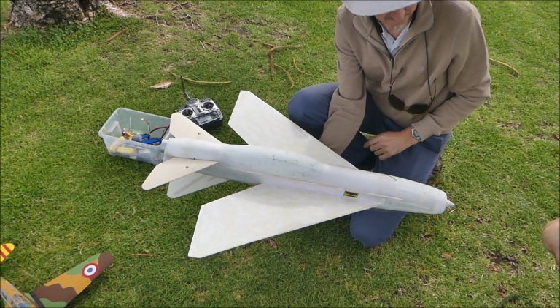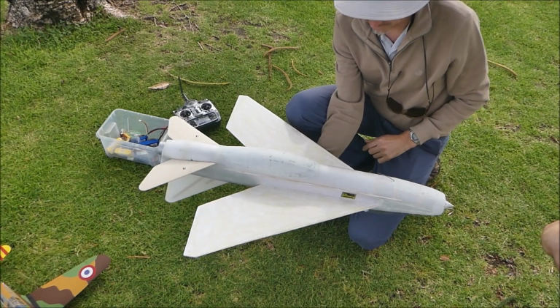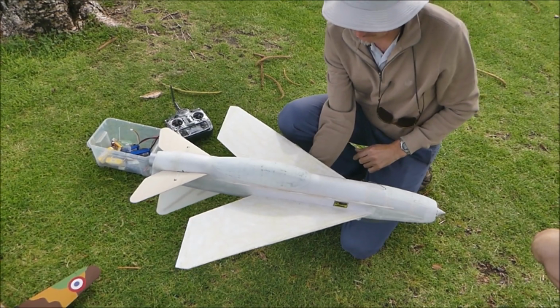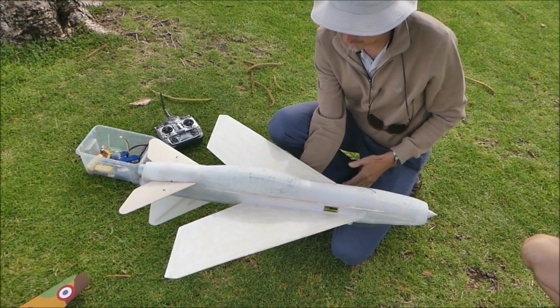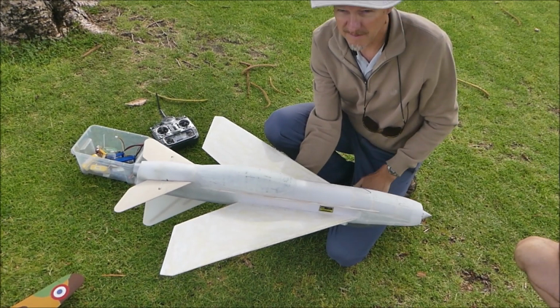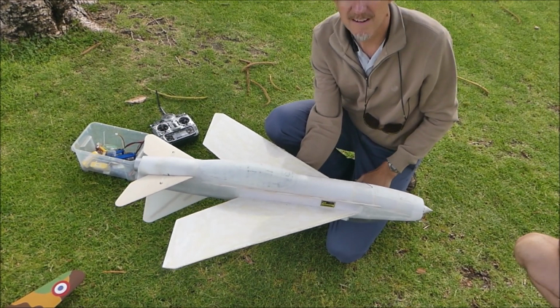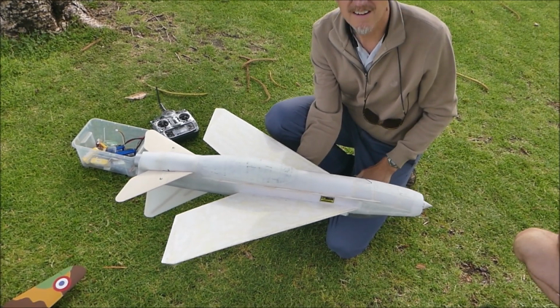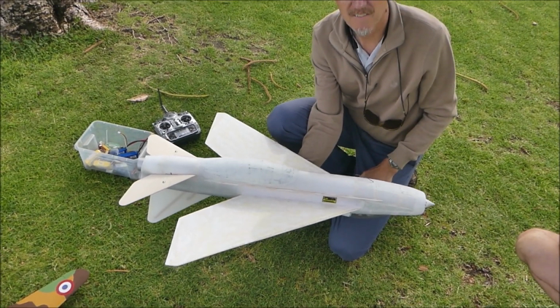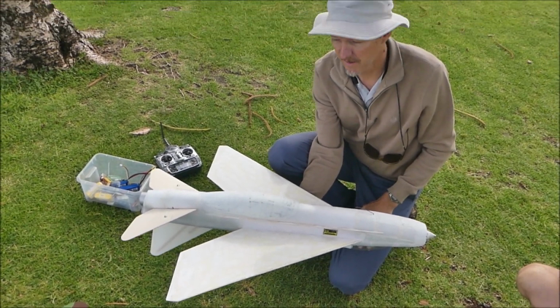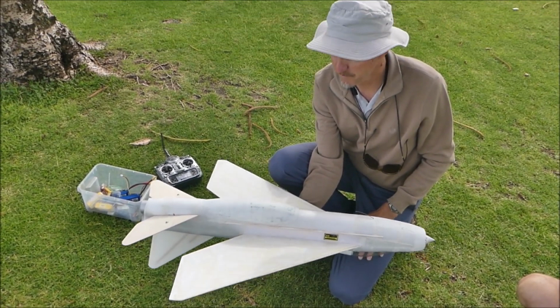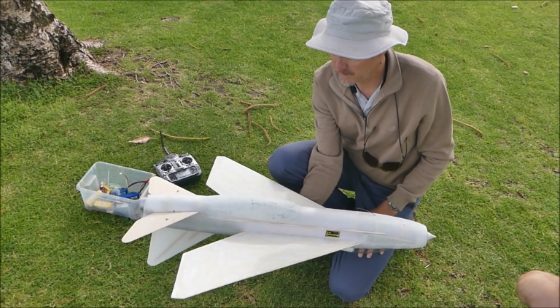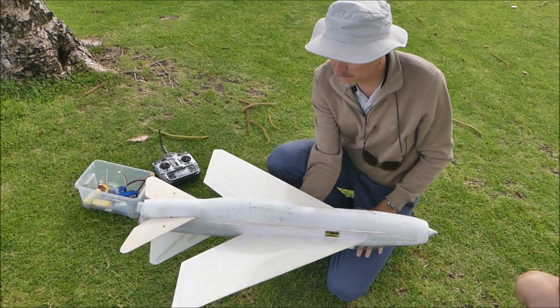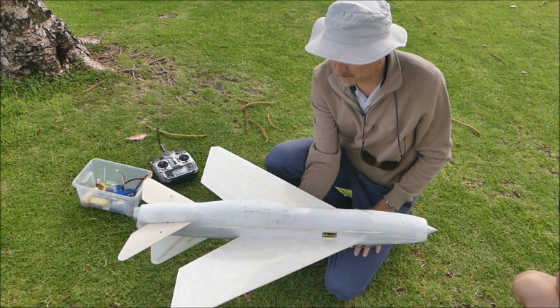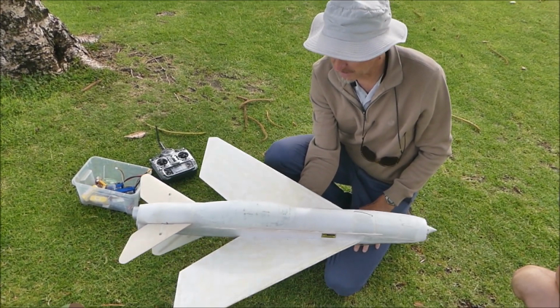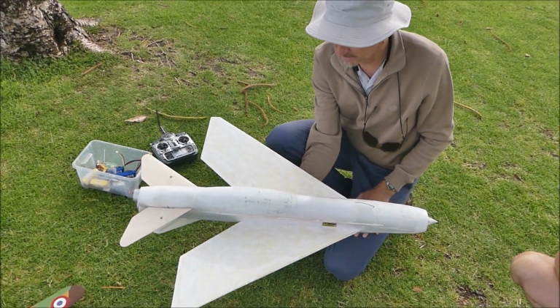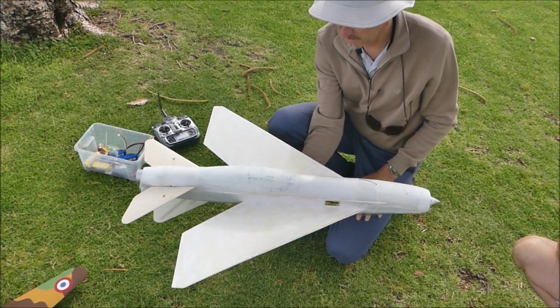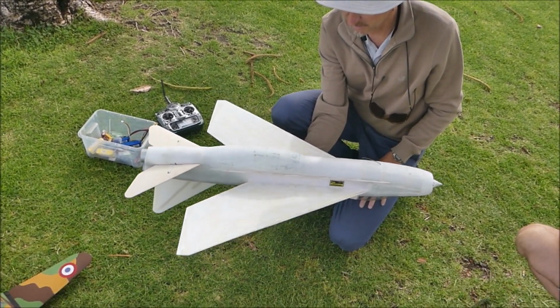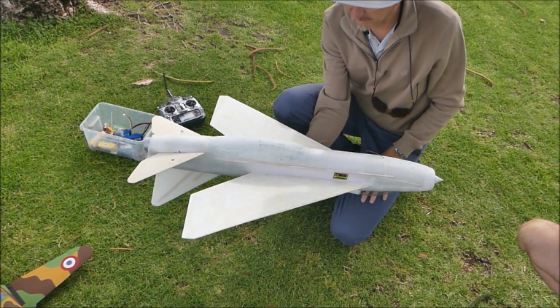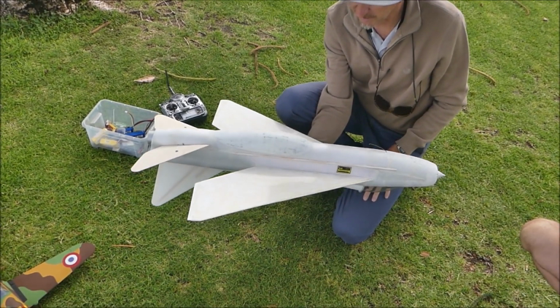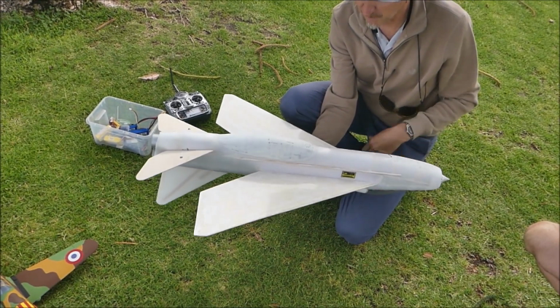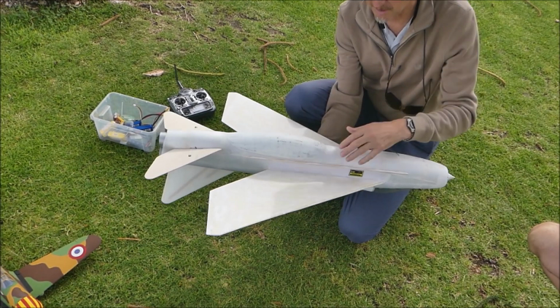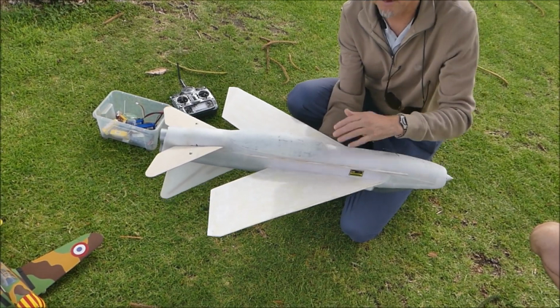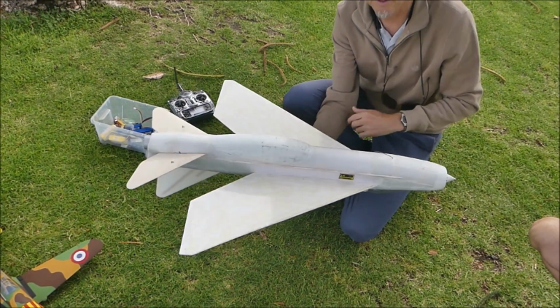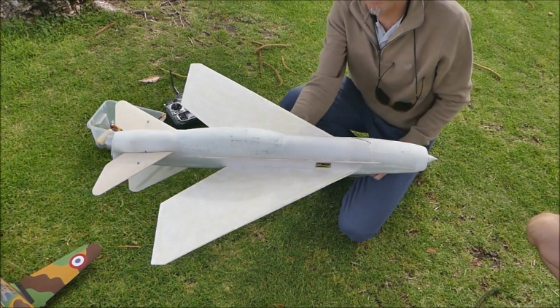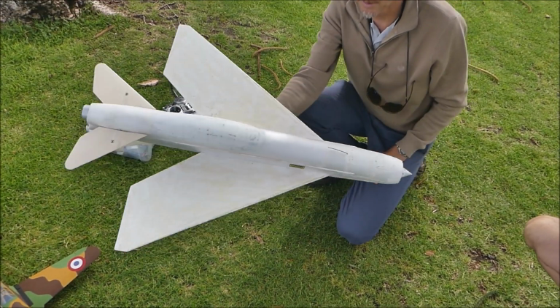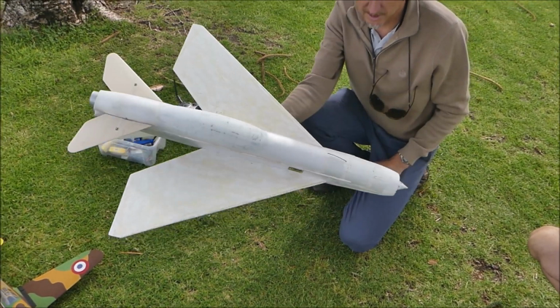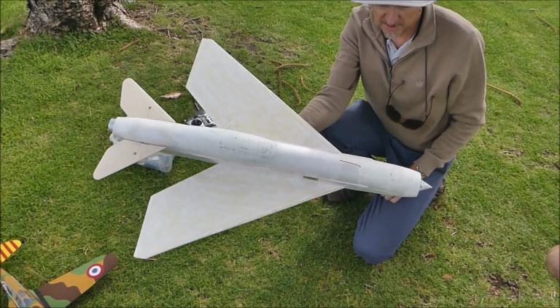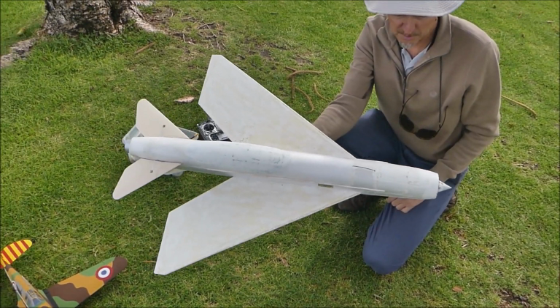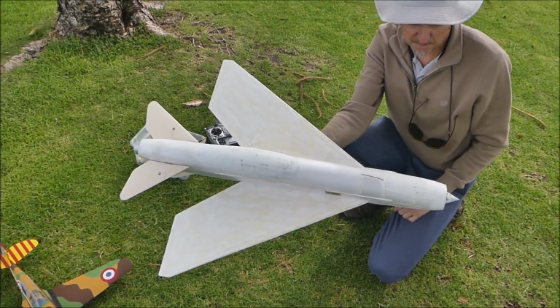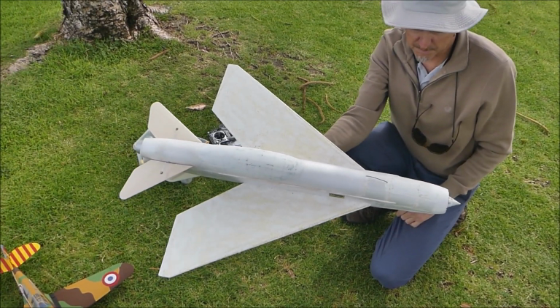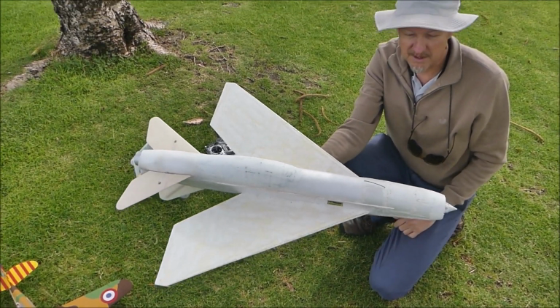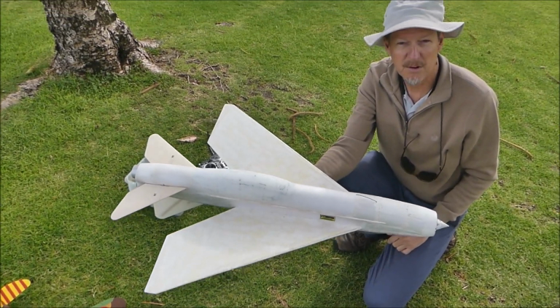So what's the main construction? Mostly depron, is it? It's depron, yeah. Fiberglass on the wings. Everything else is just plain depron.